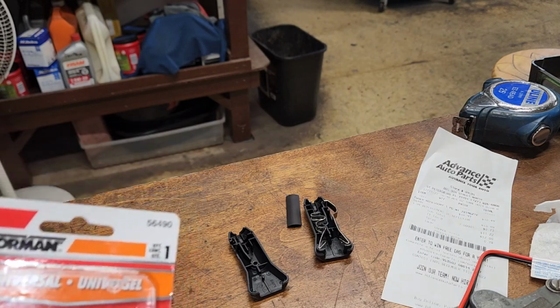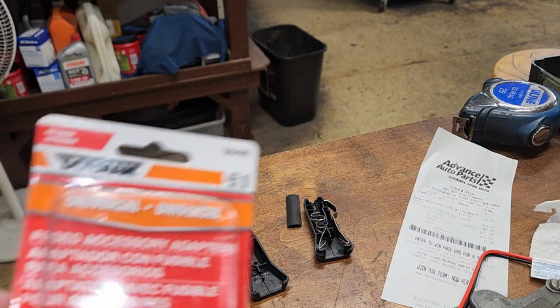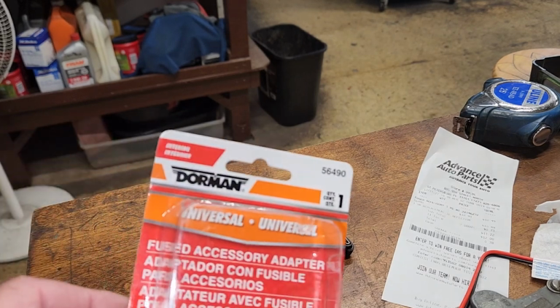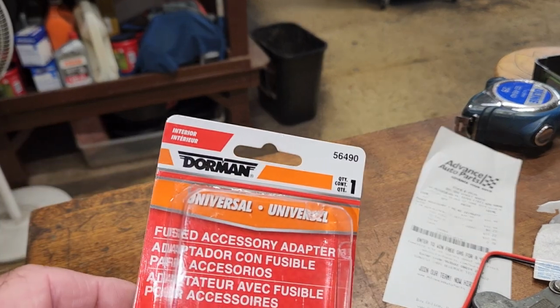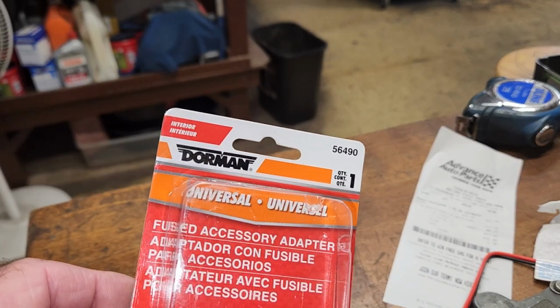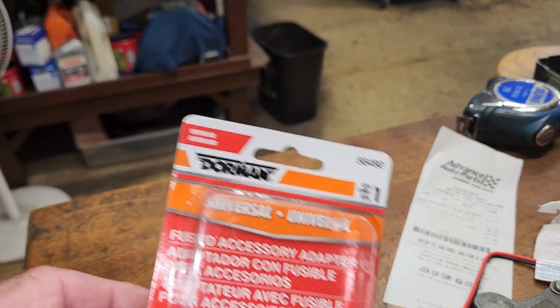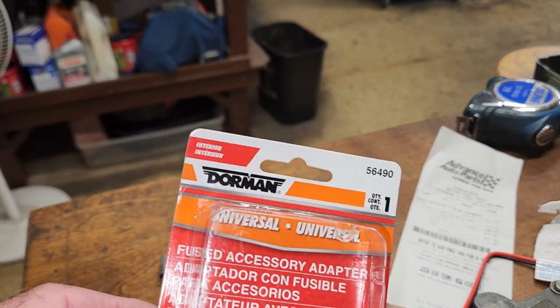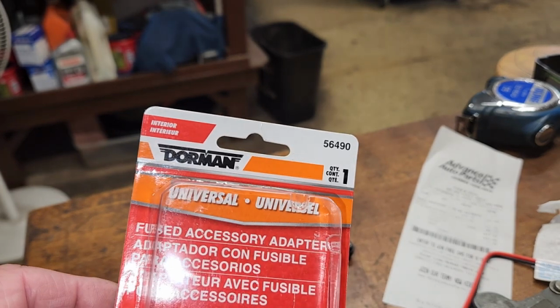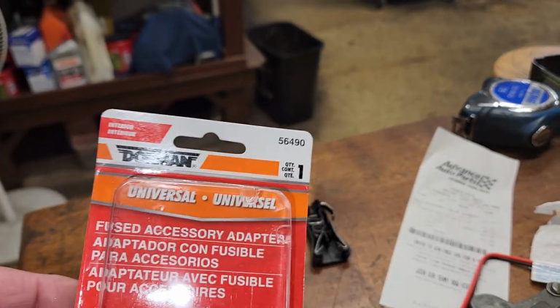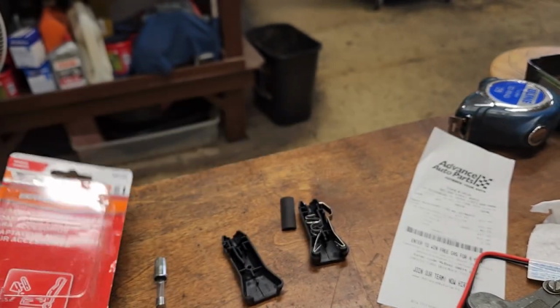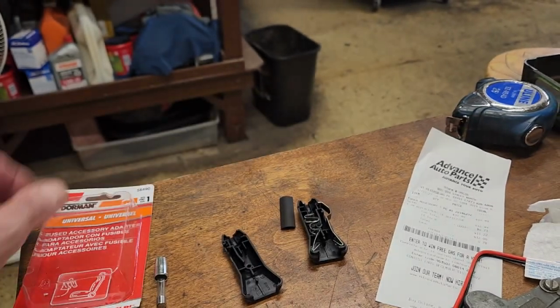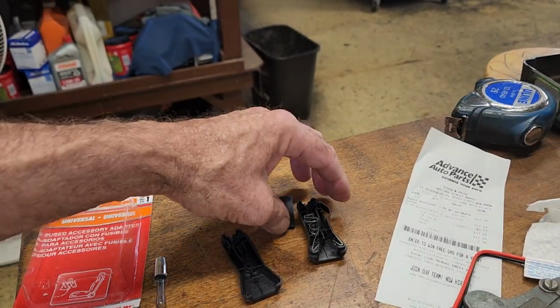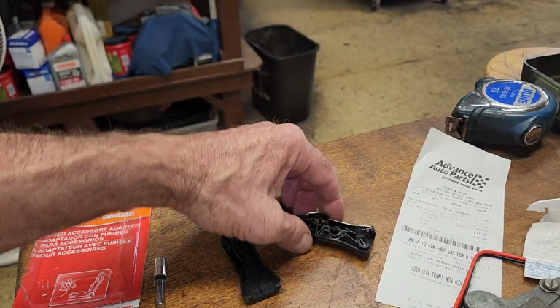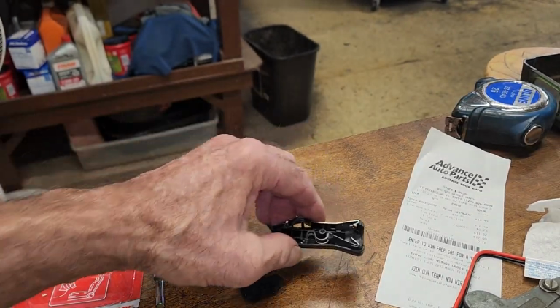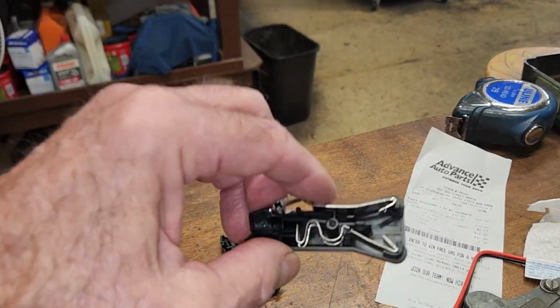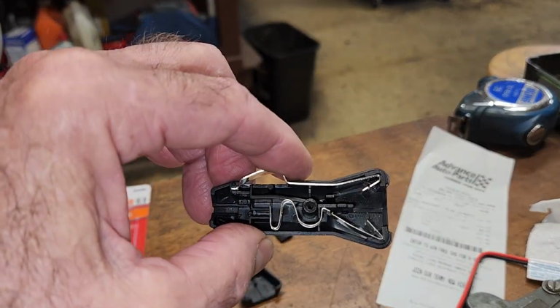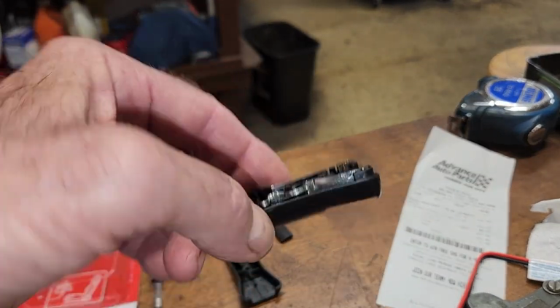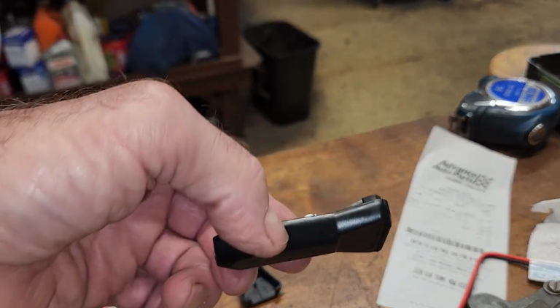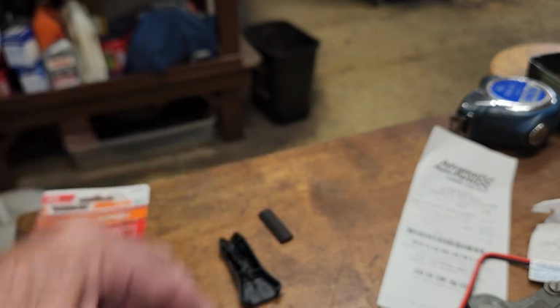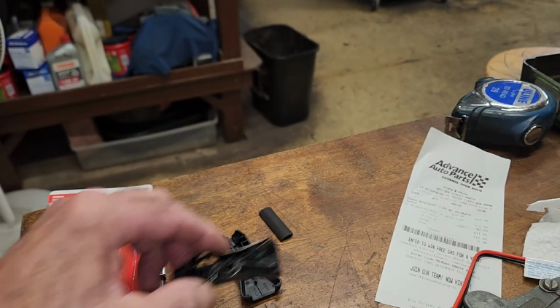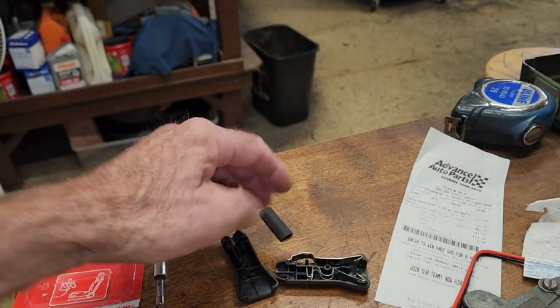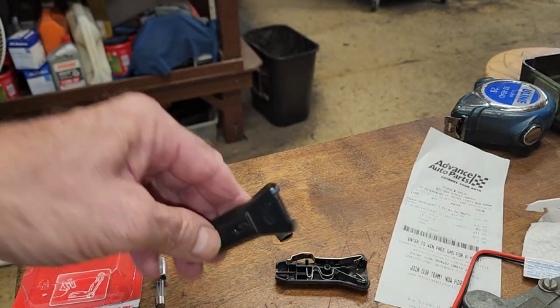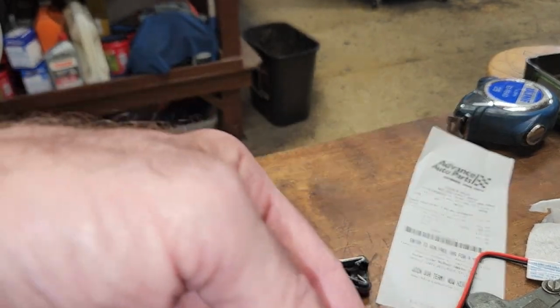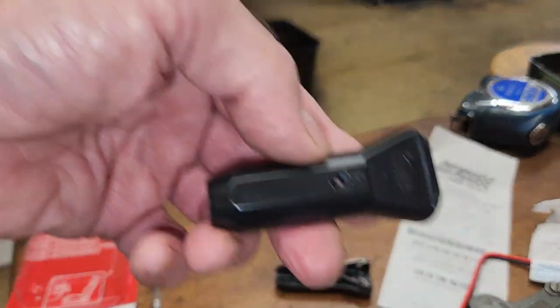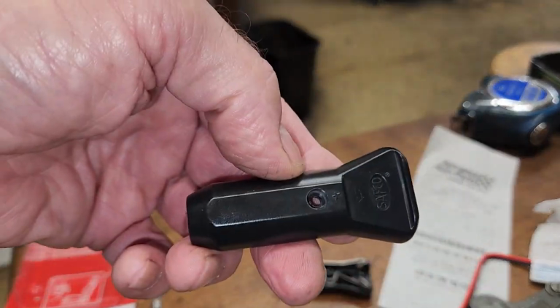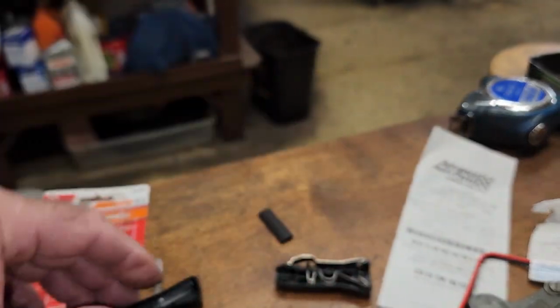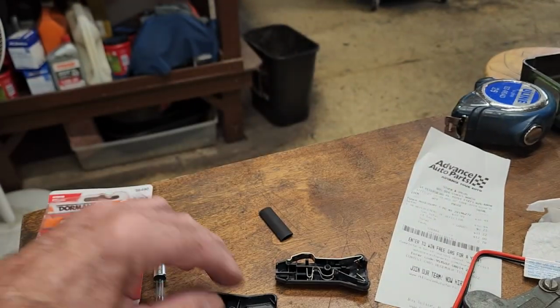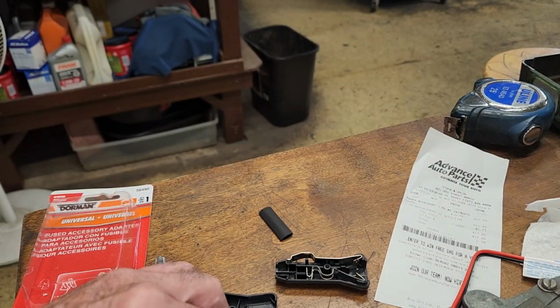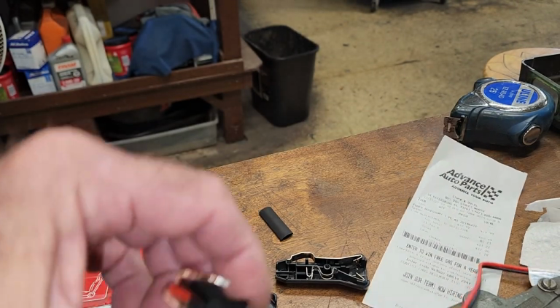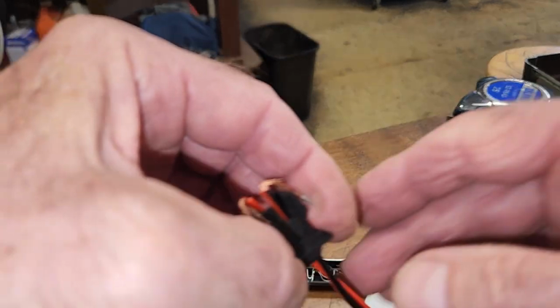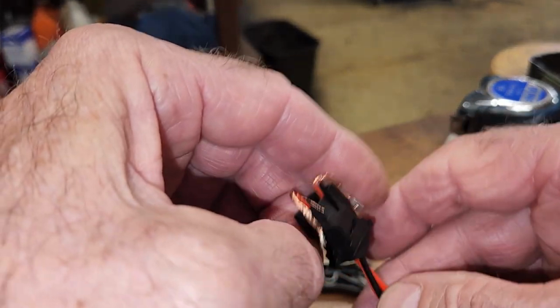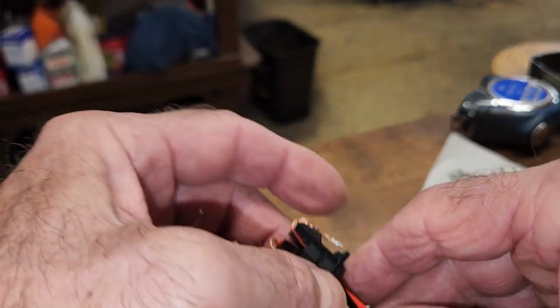Hey YouTube. You ever get one of these universal plug-ins for a cigarette lighter? It doesn't come with any directions. It's one of these things right here. Here's how you do it.